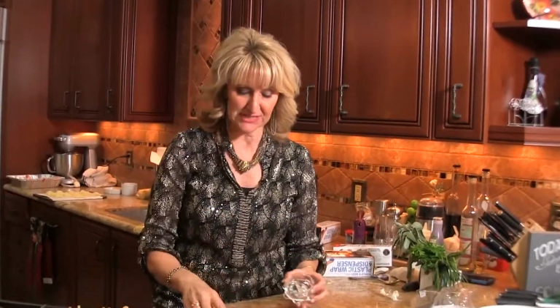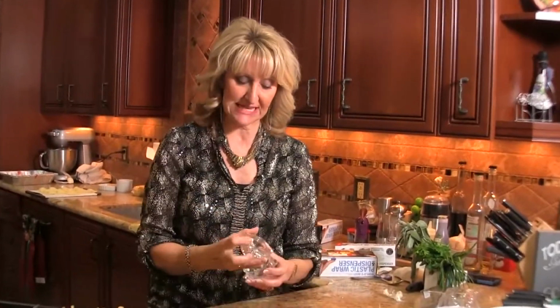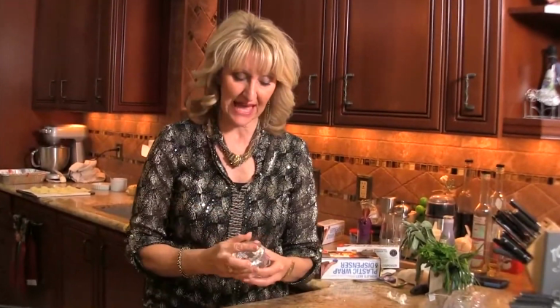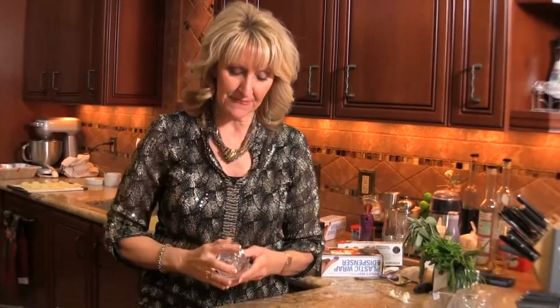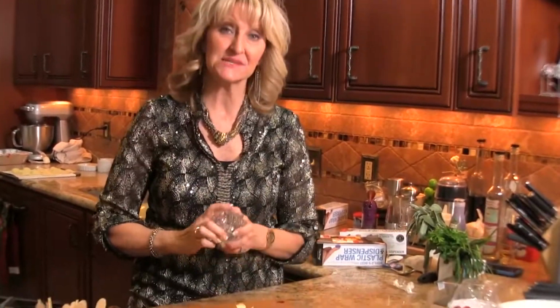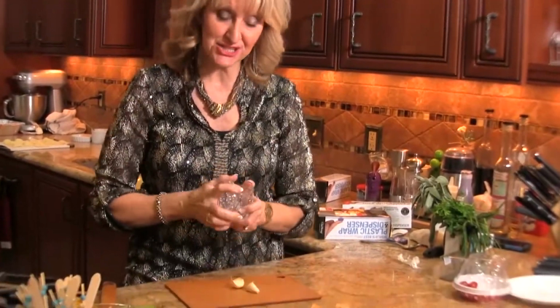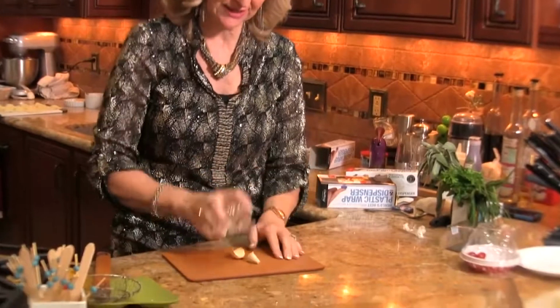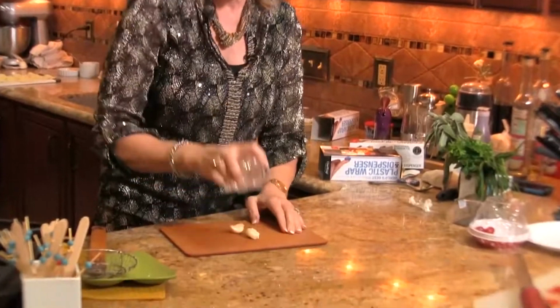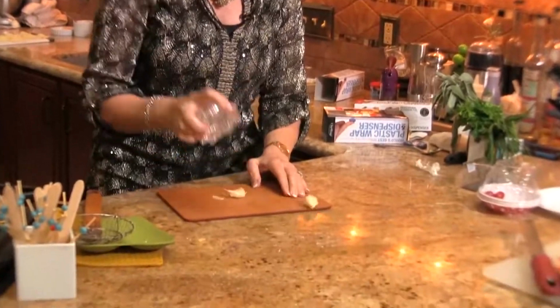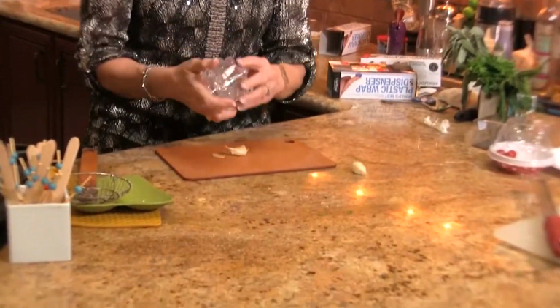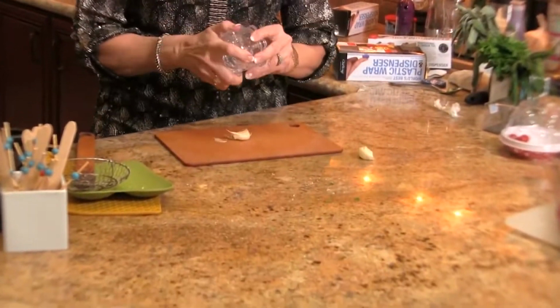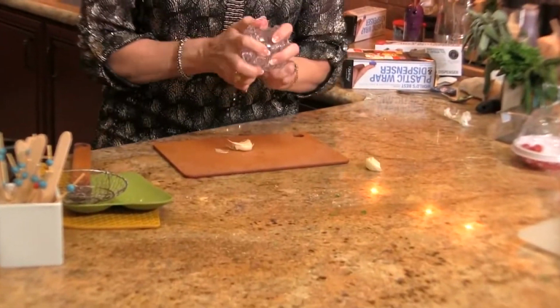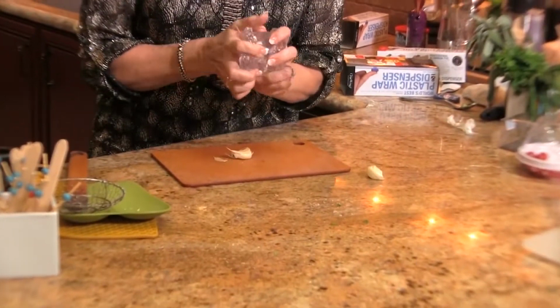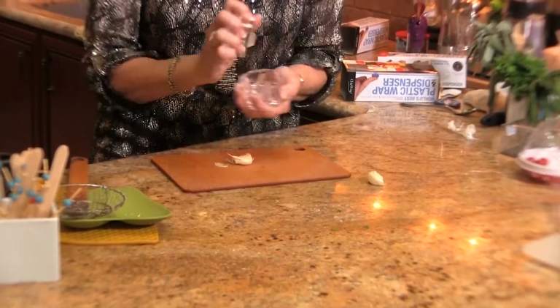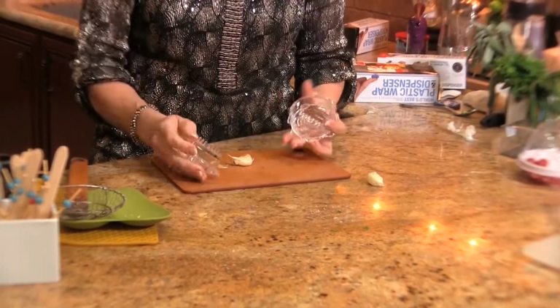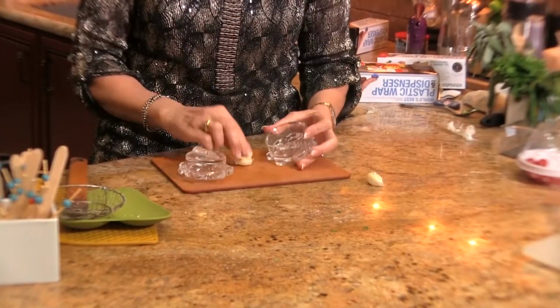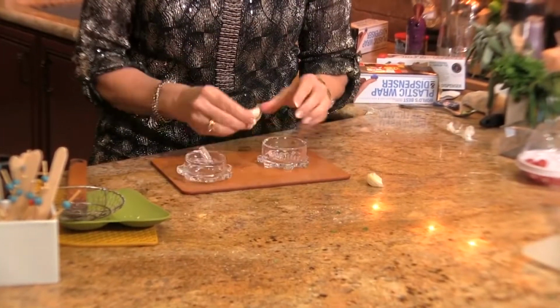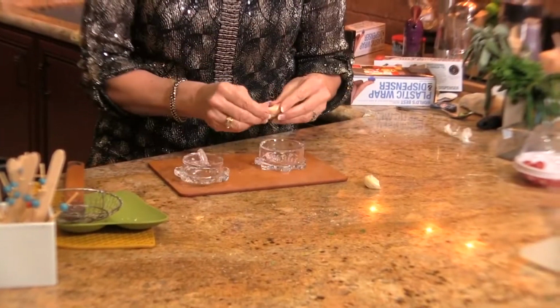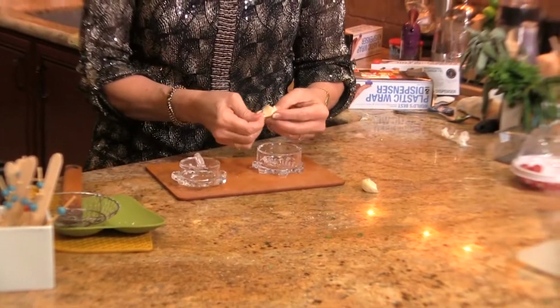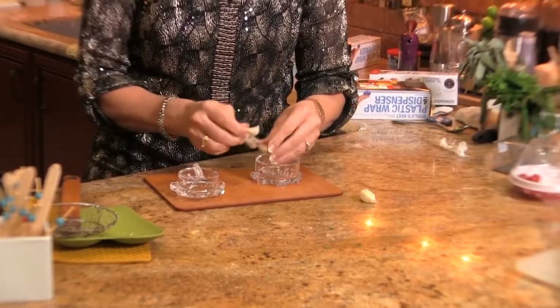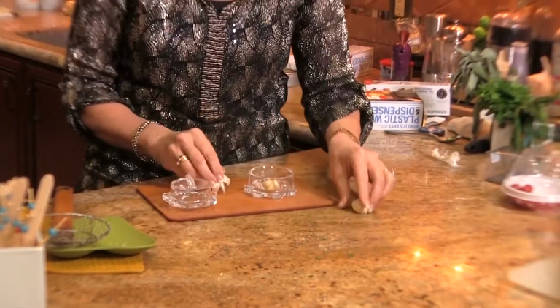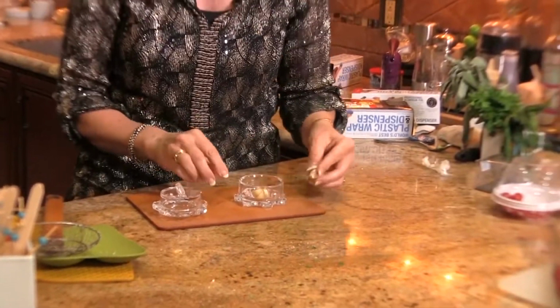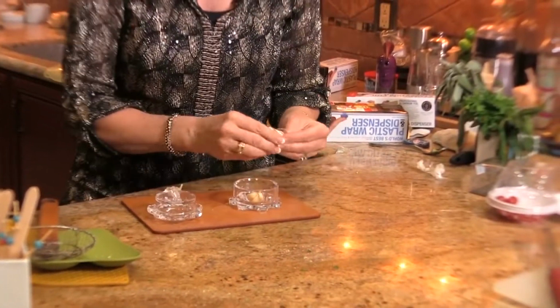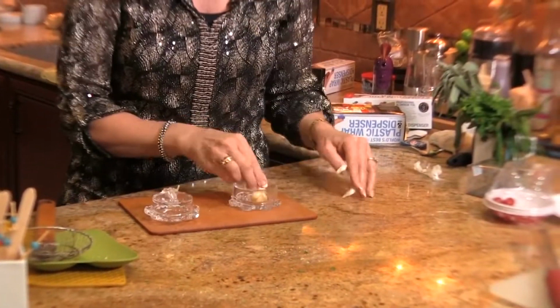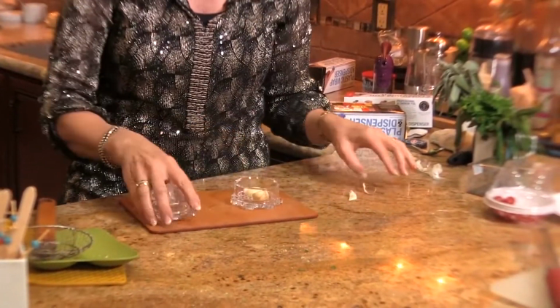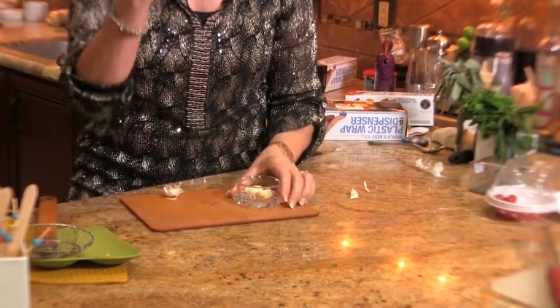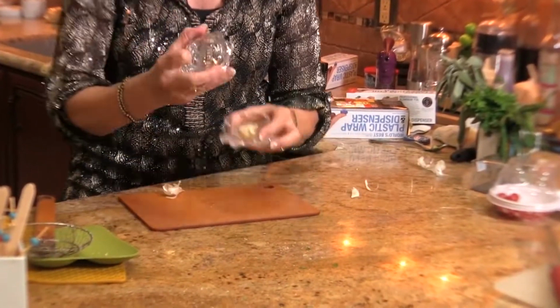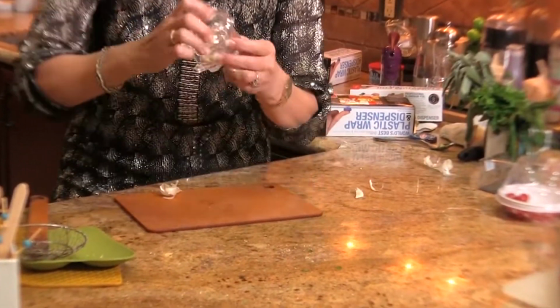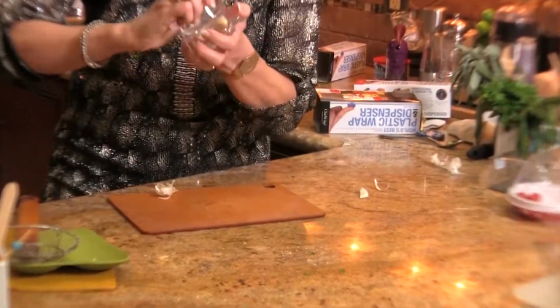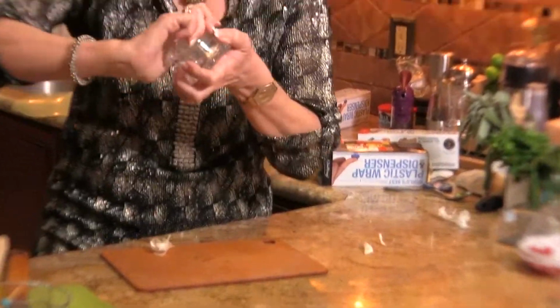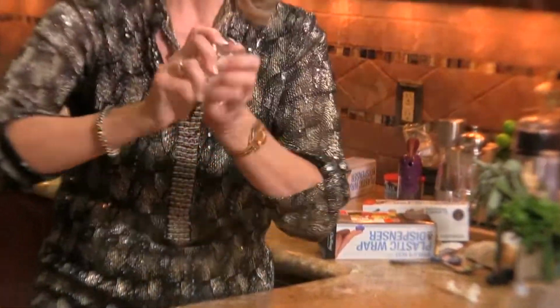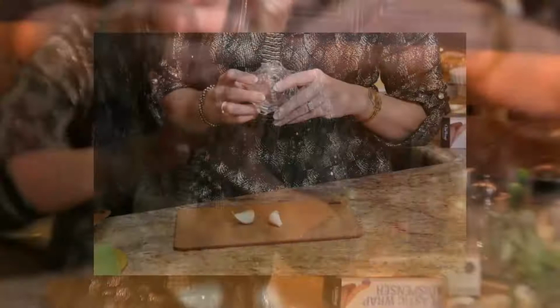You simply take the gadget and smash the garlic like so, and that removes the skin. Then you pop that inside this chamber, line up the teeth, put them together like so, and begin turning.